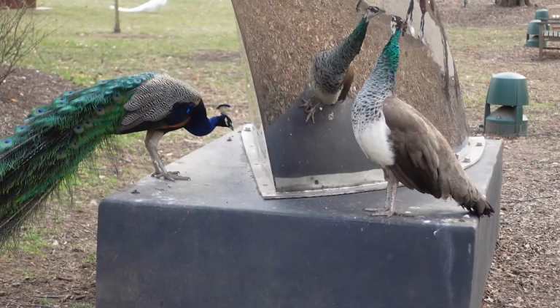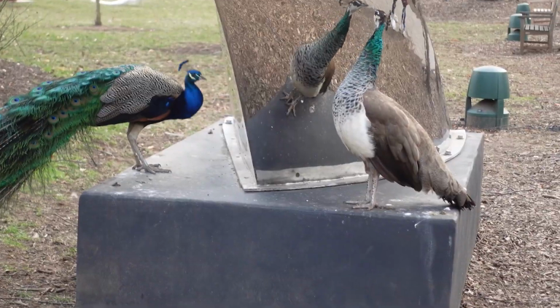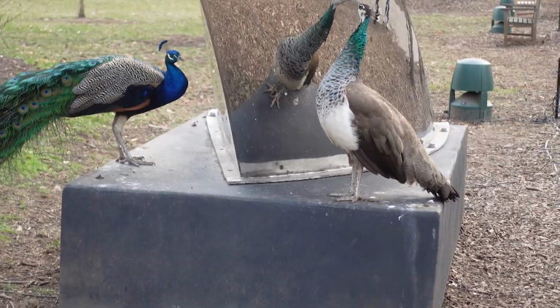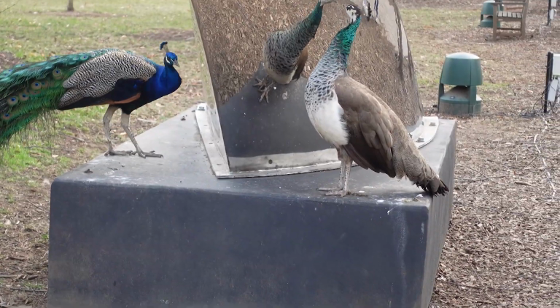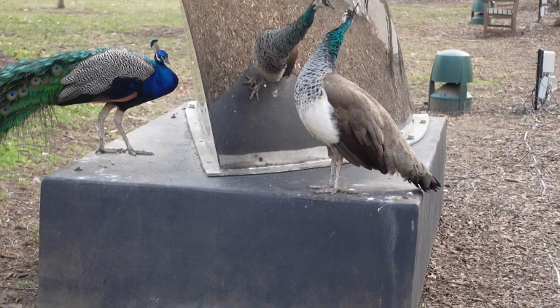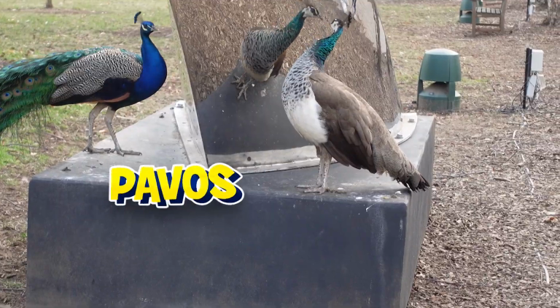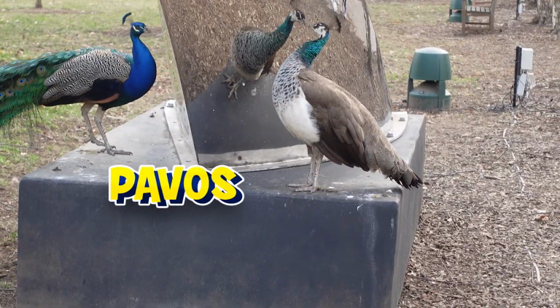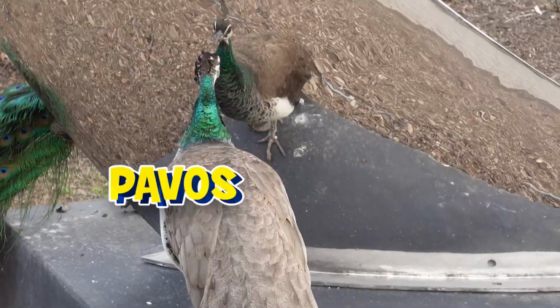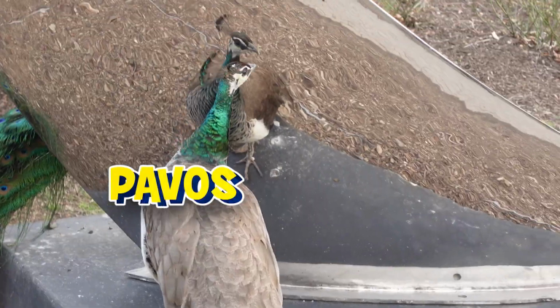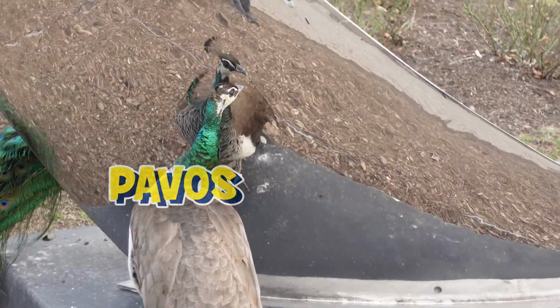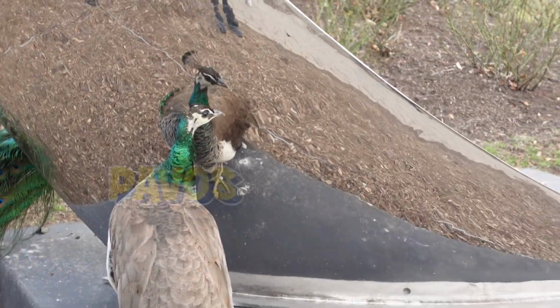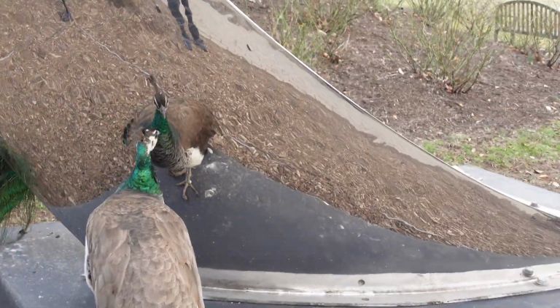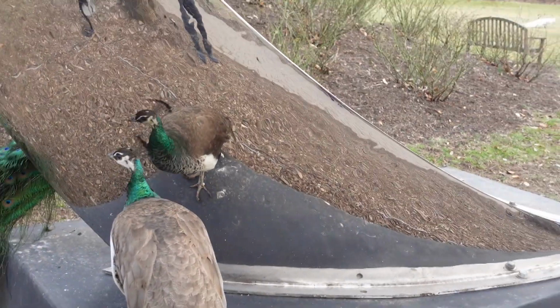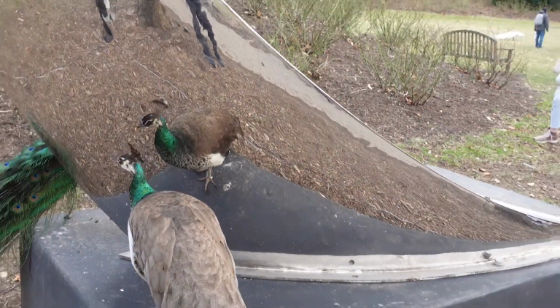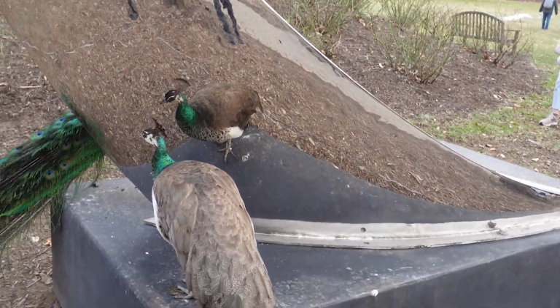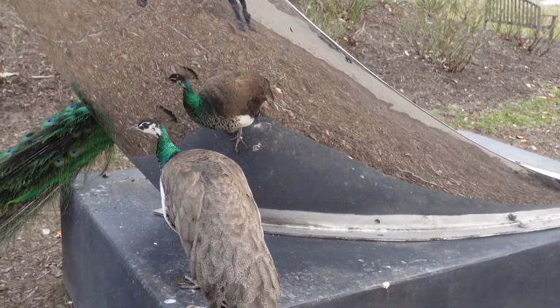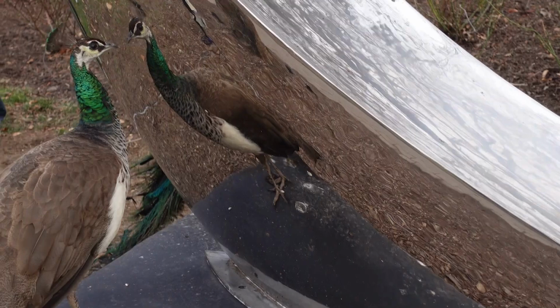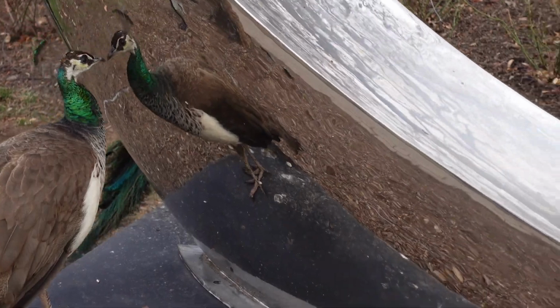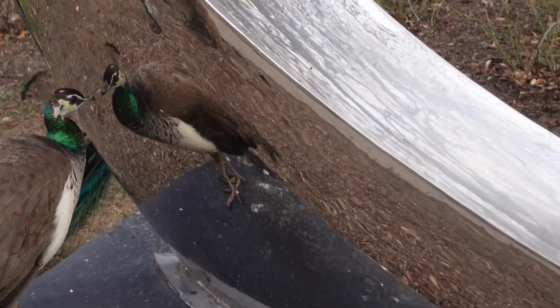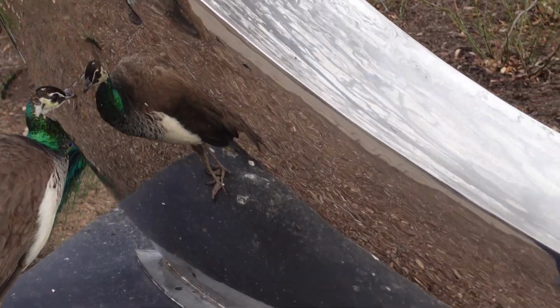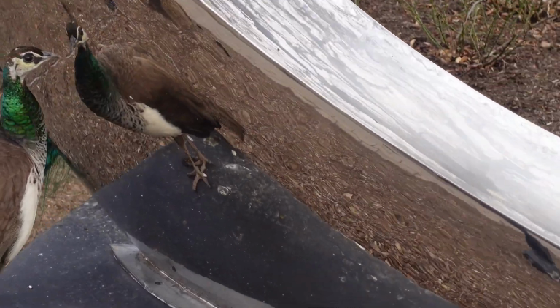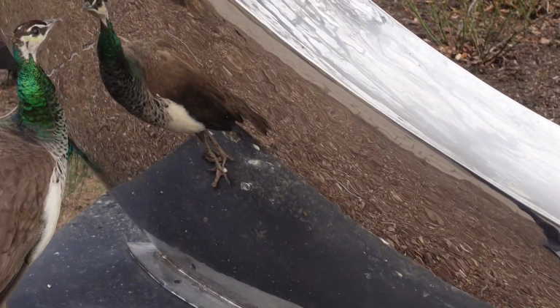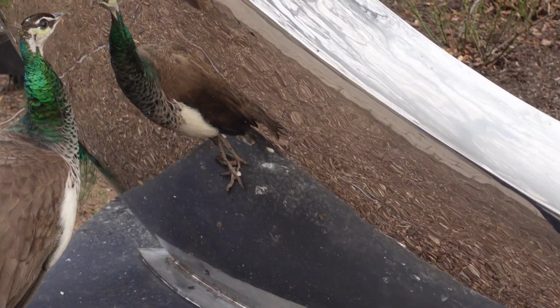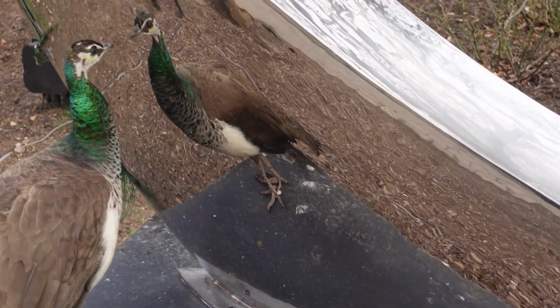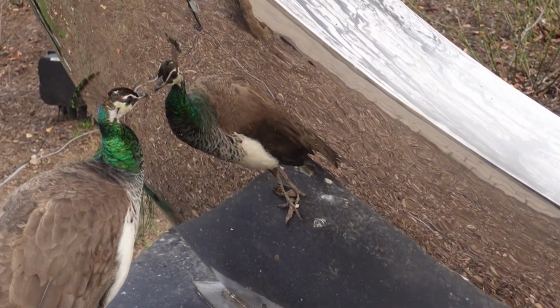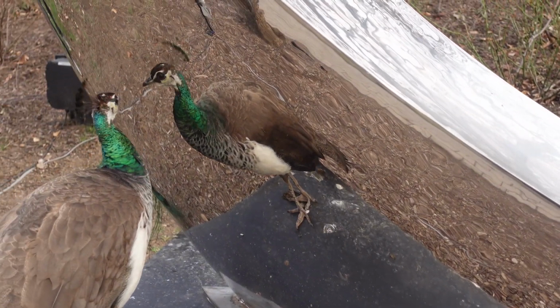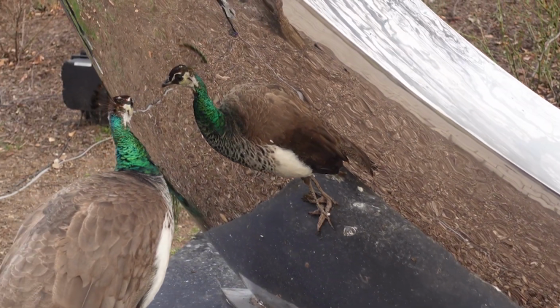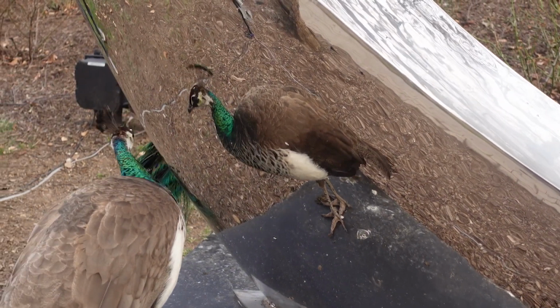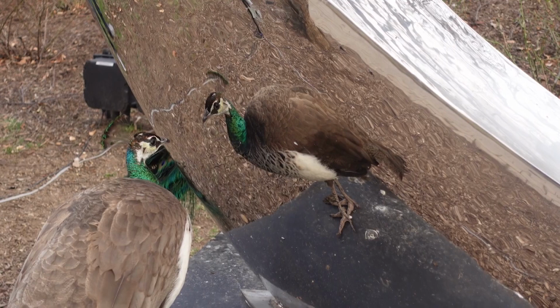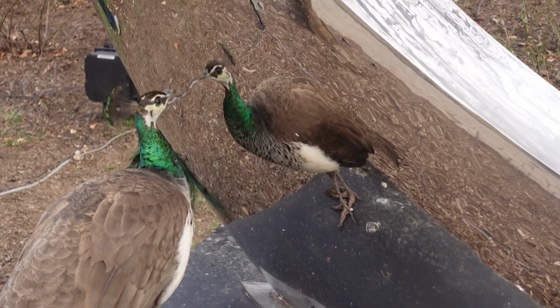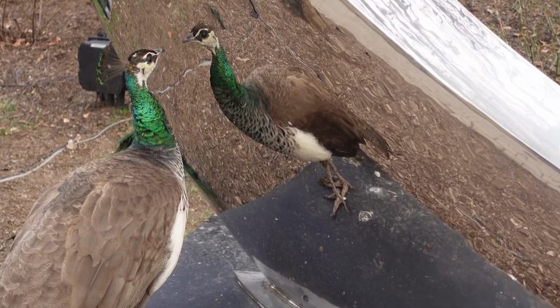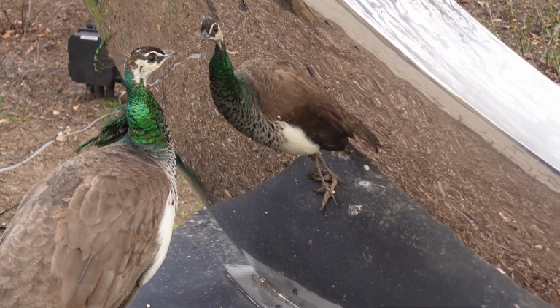También nos encontramos con unos pavos. They were peacocks, no? Yeah. They were big. They had ginormous feathers. We know that they're colorful, and other things.